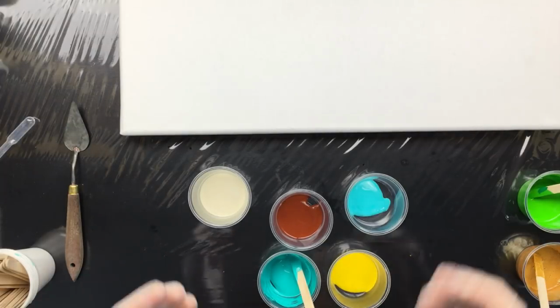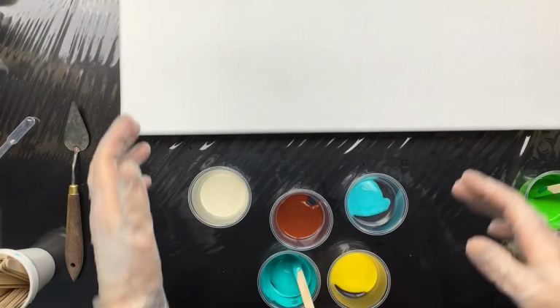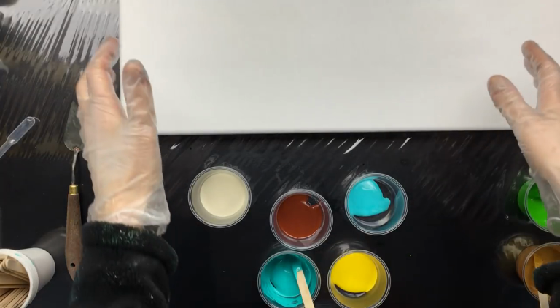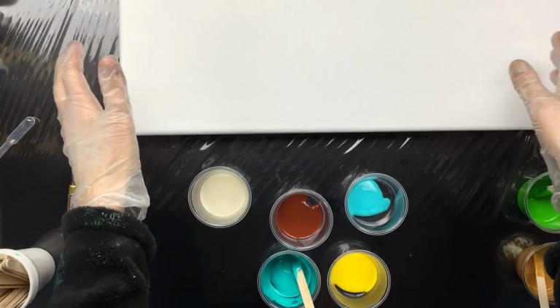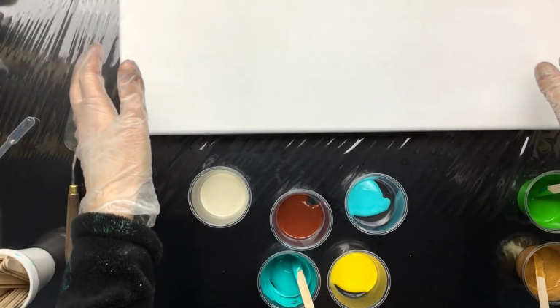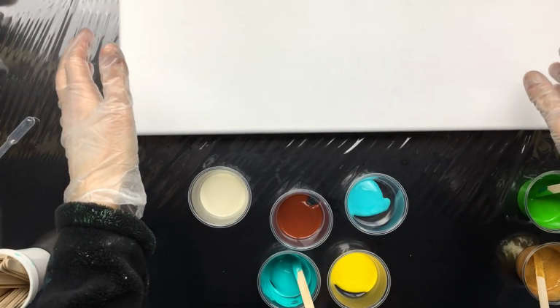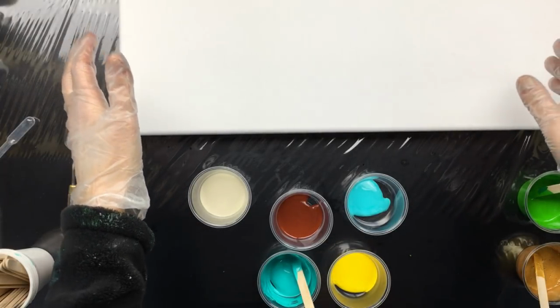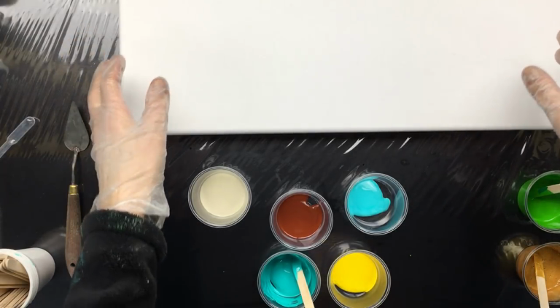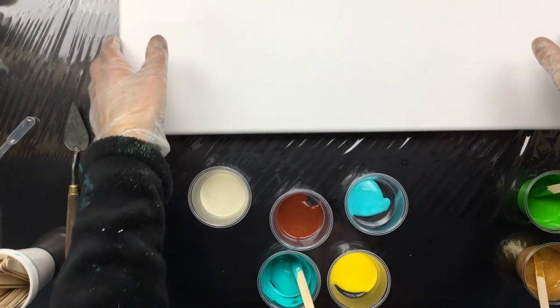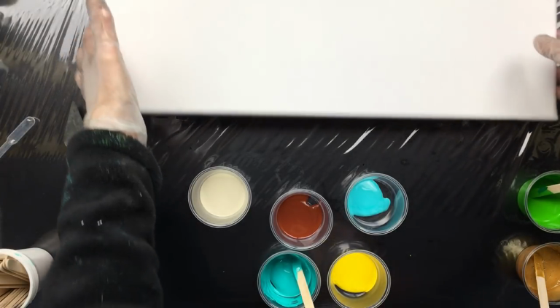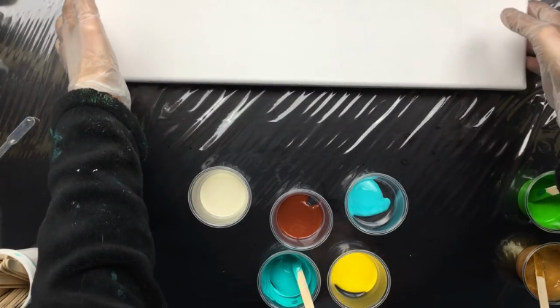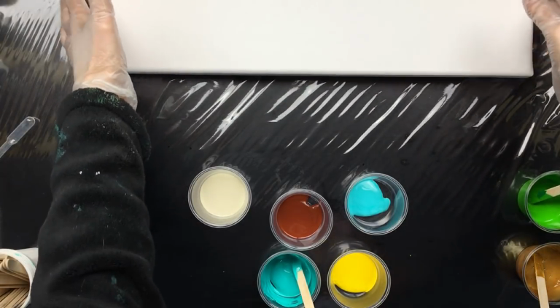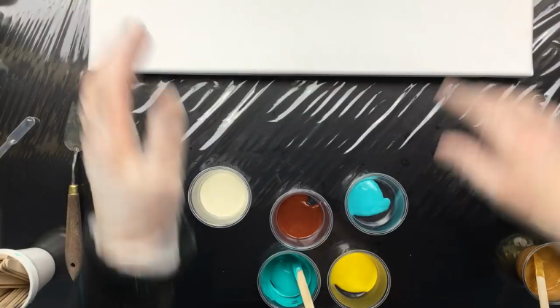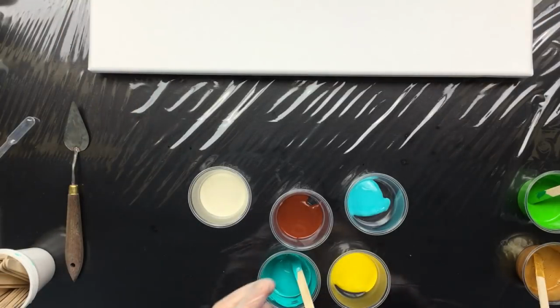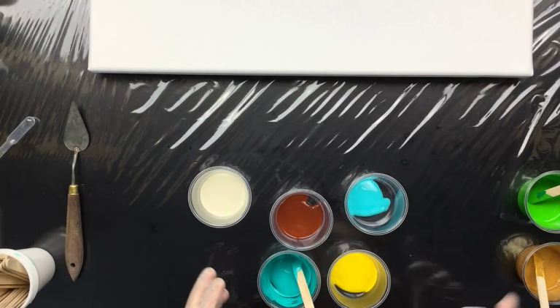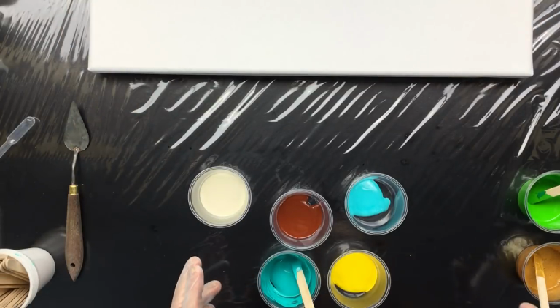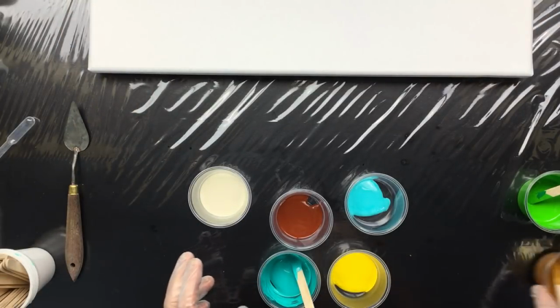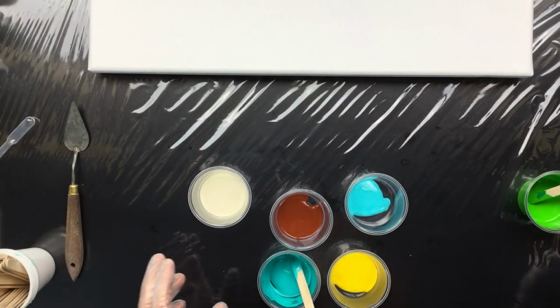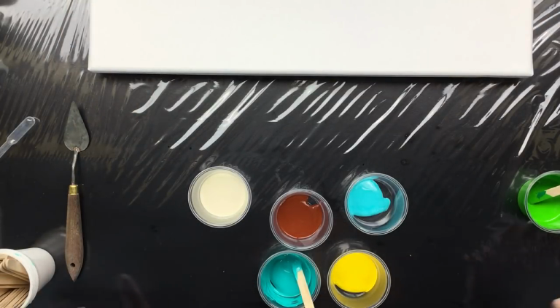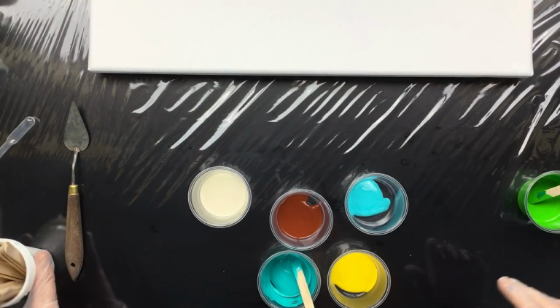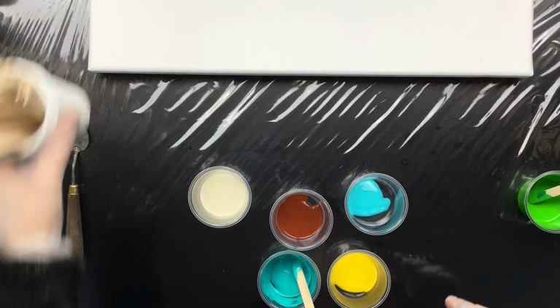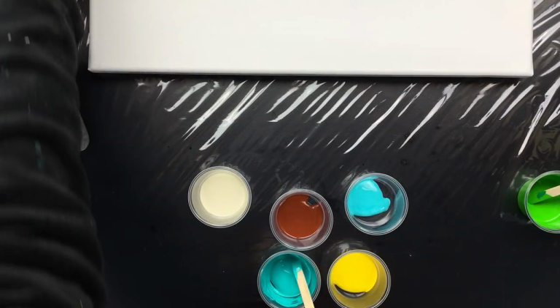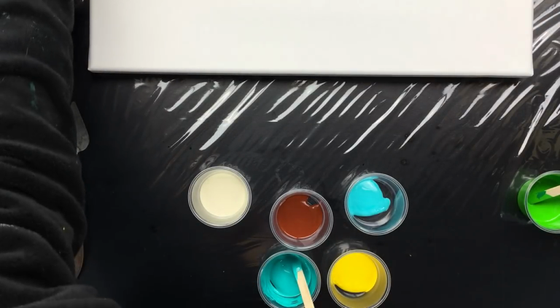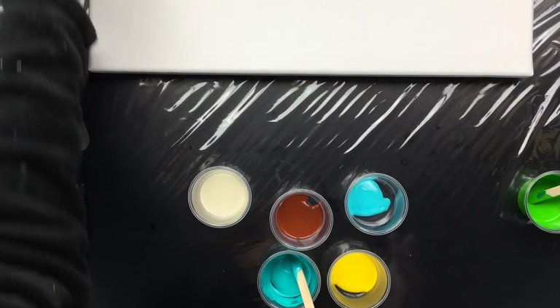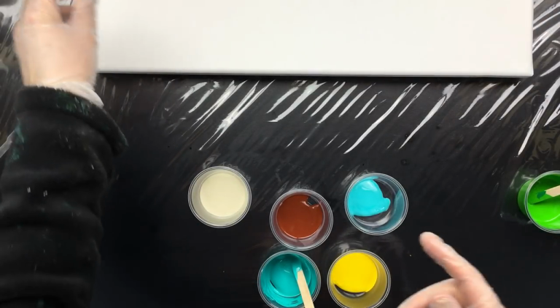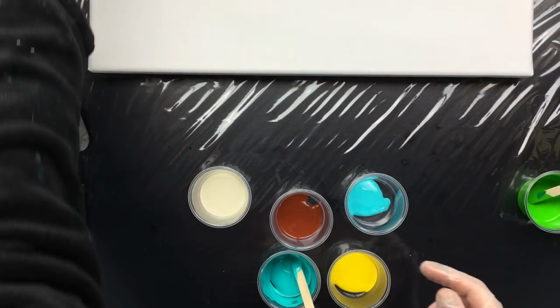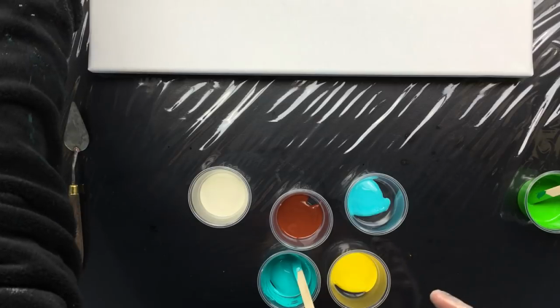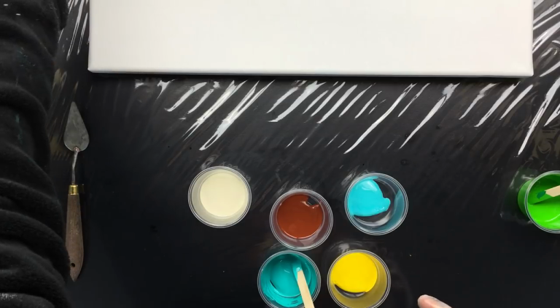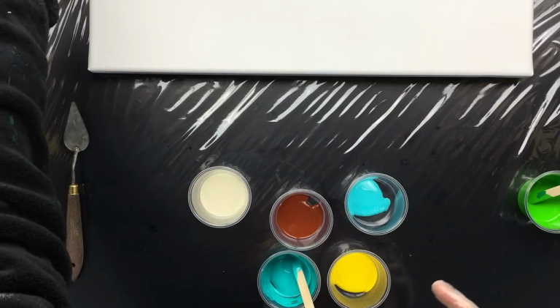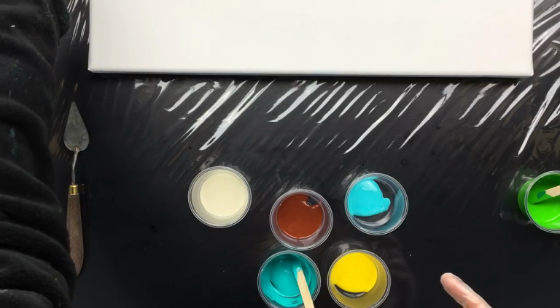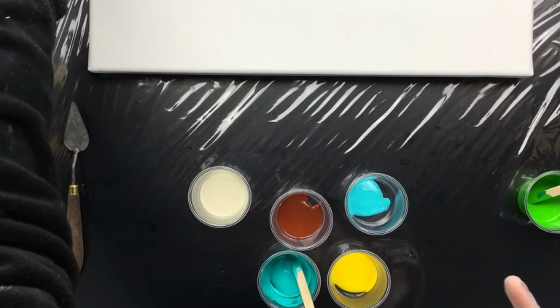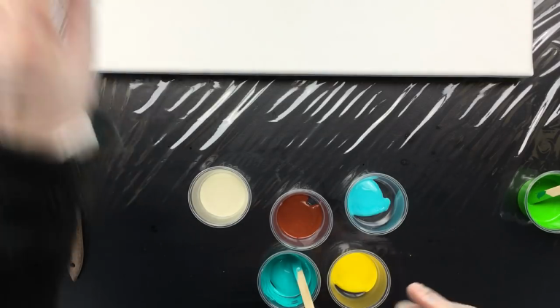I'm back and I'm going to show you a little bit more than normal. I'm going to do the mixing of the paint.